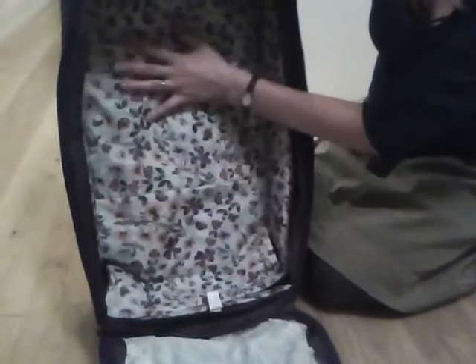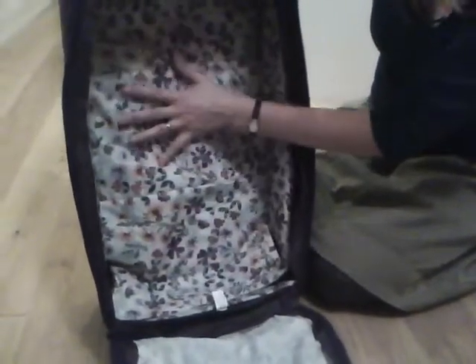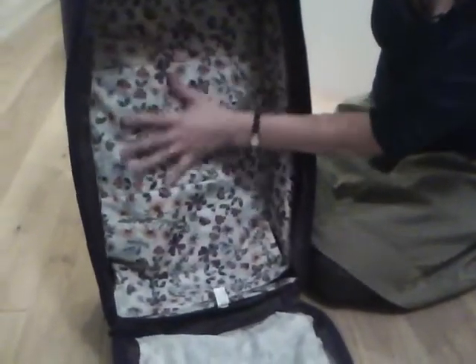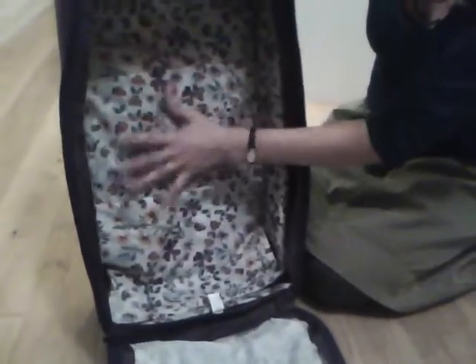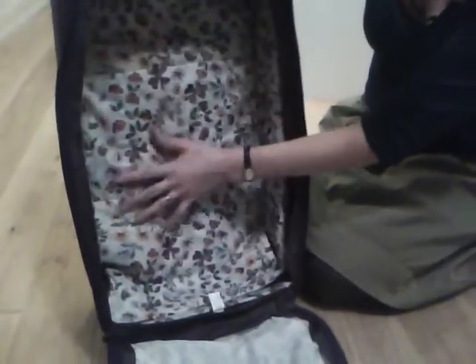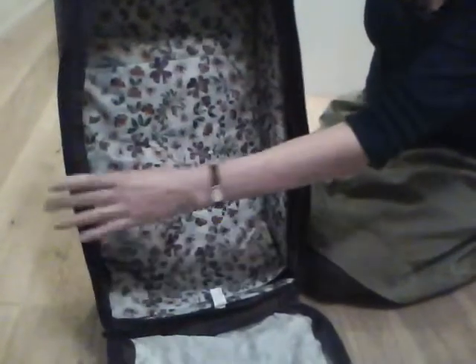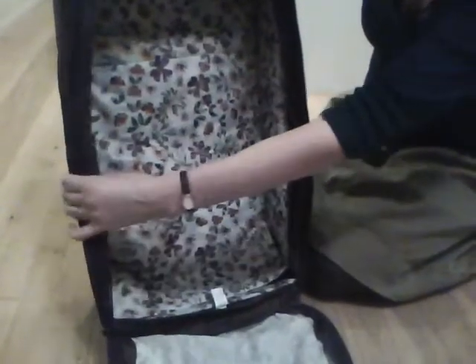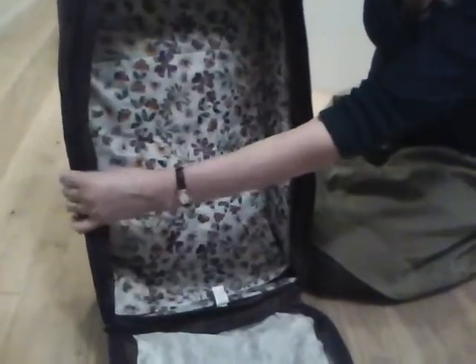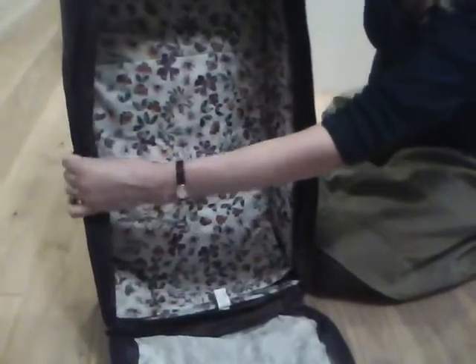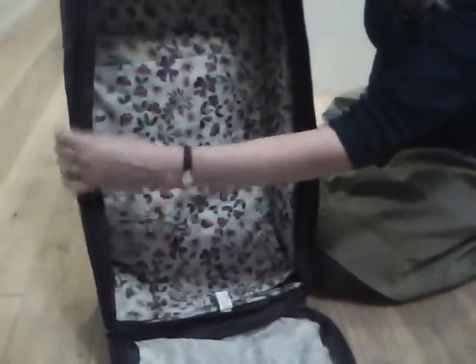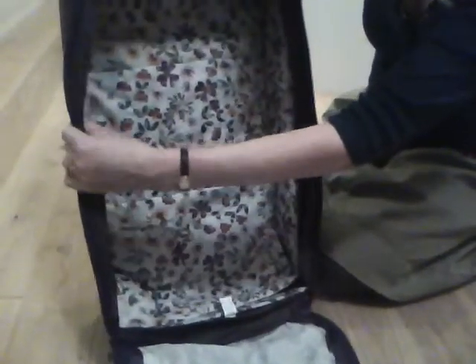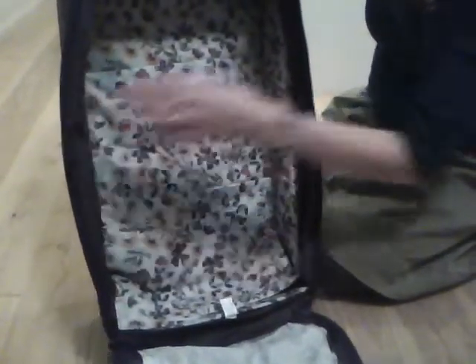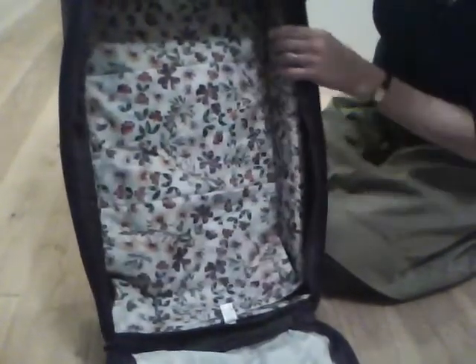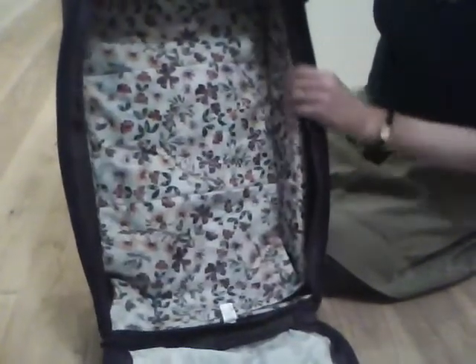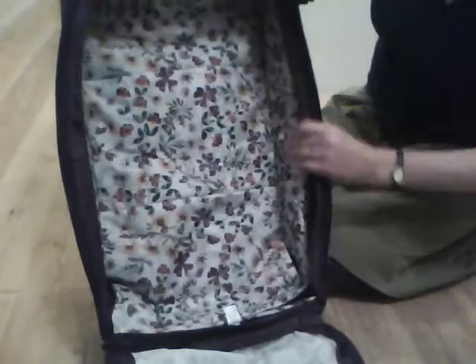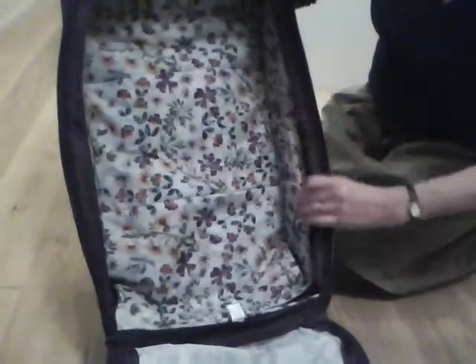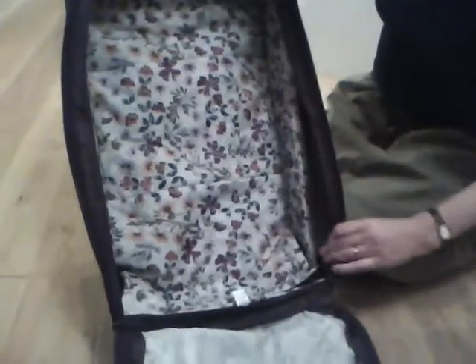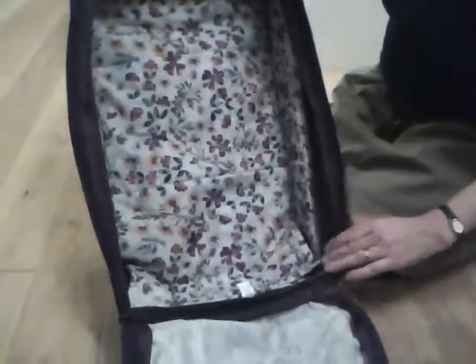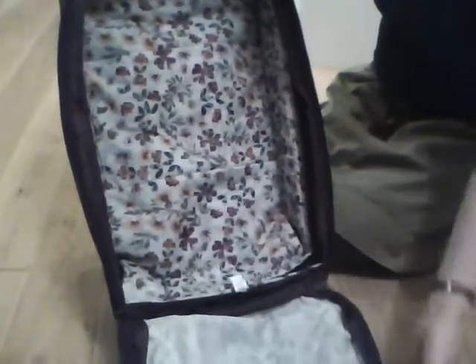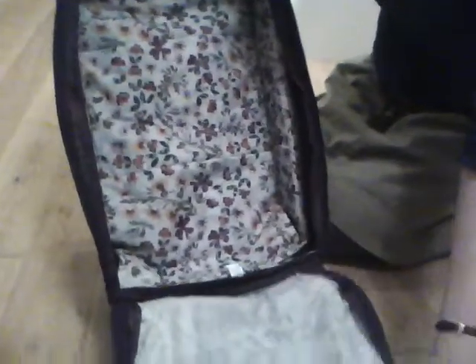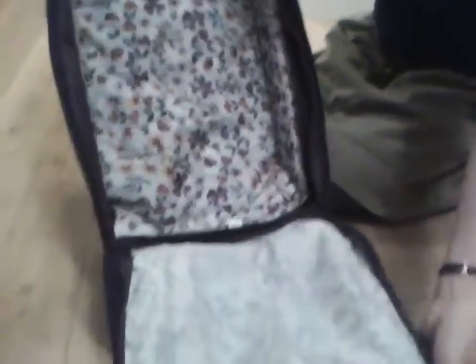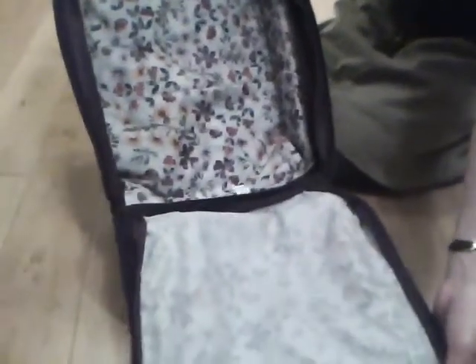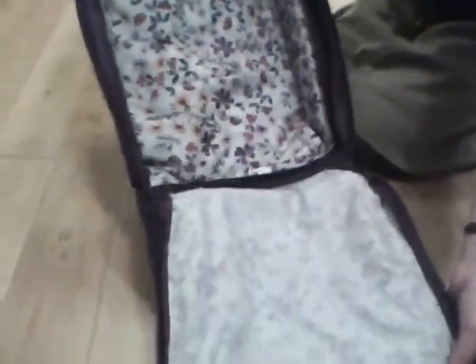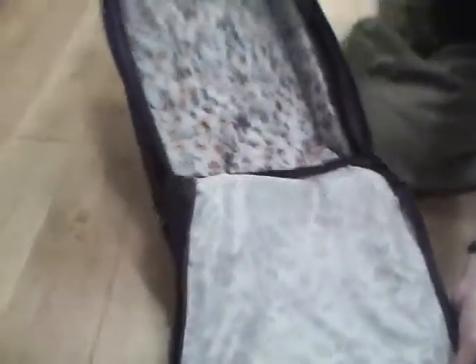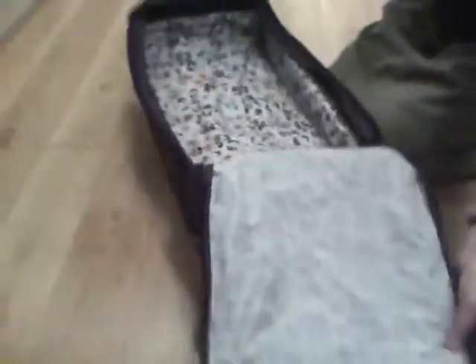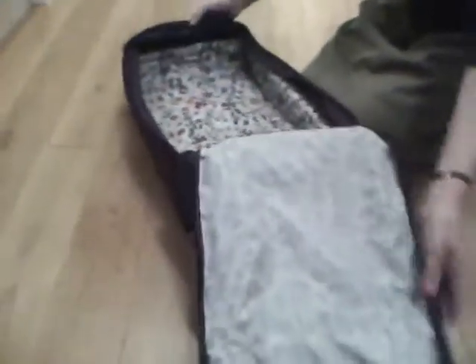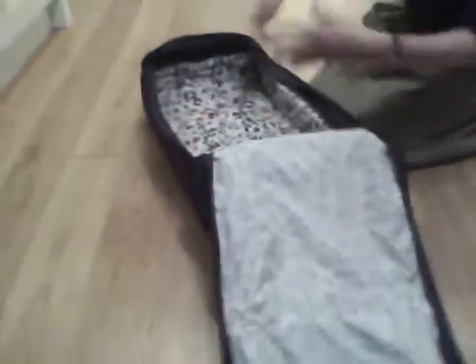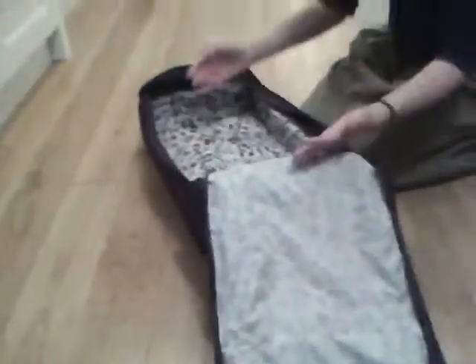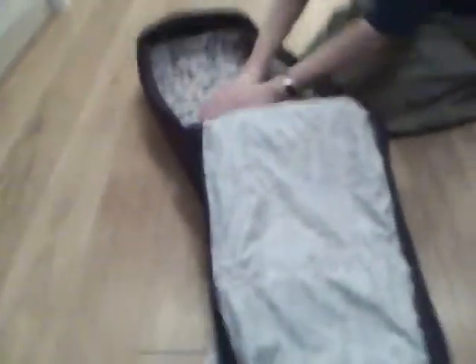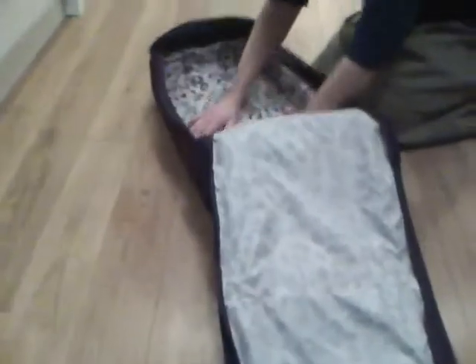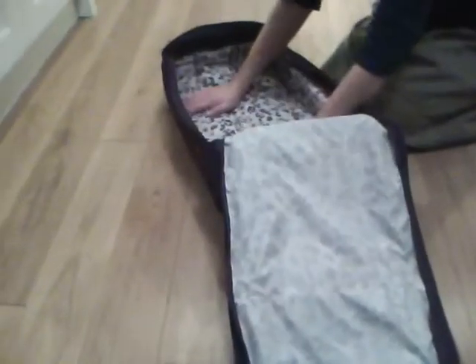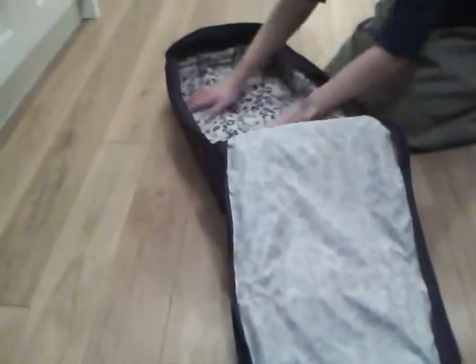It's really padded, so you can protect your goods properly. It's easy to access — it's just everything in one easy space here.